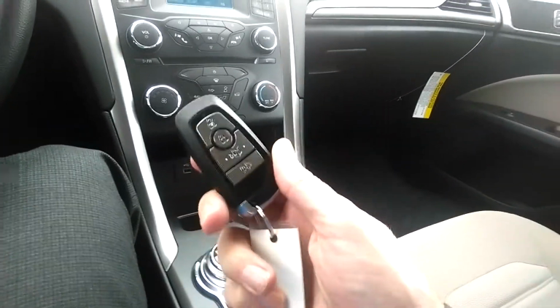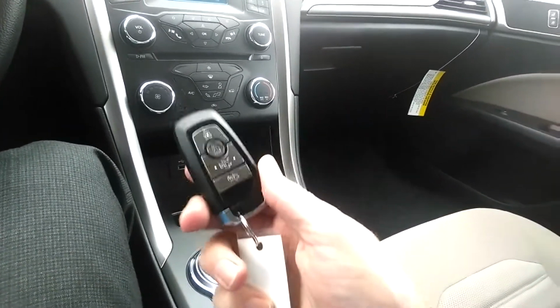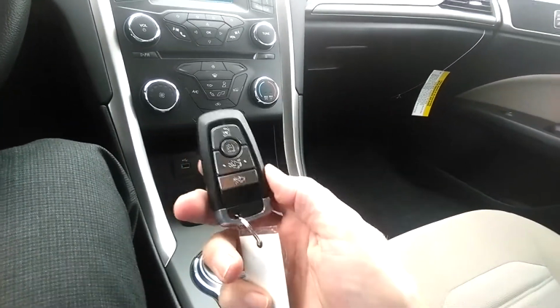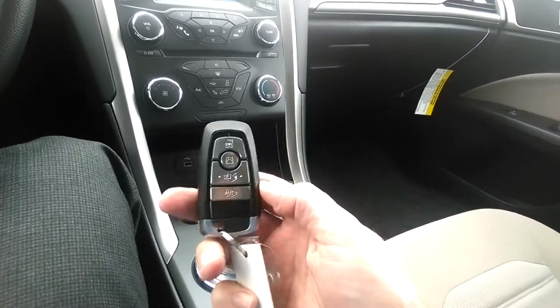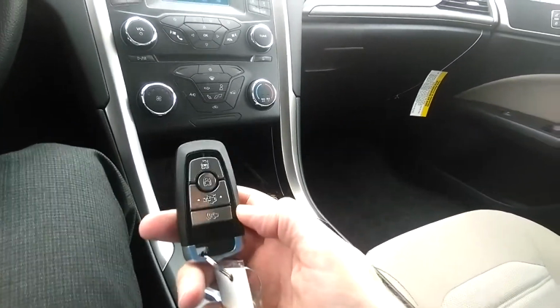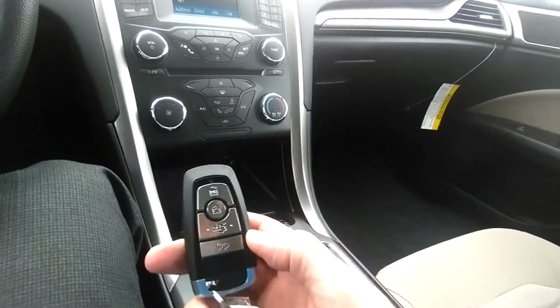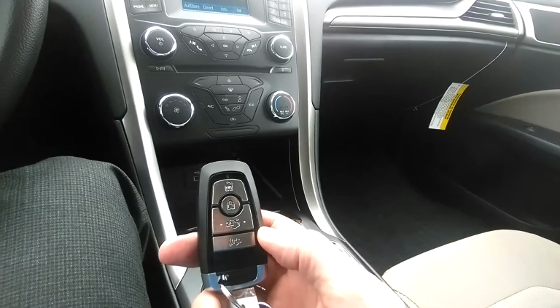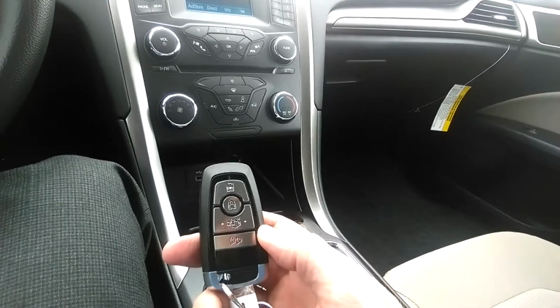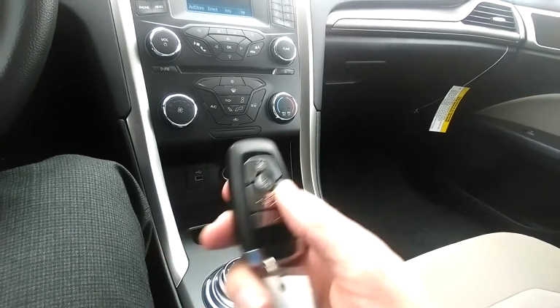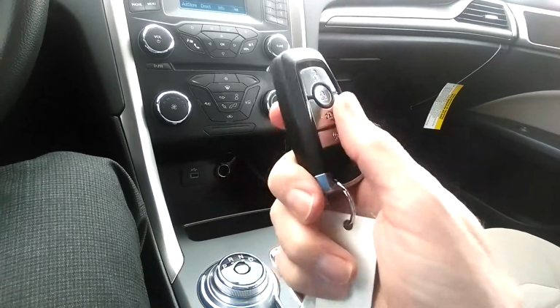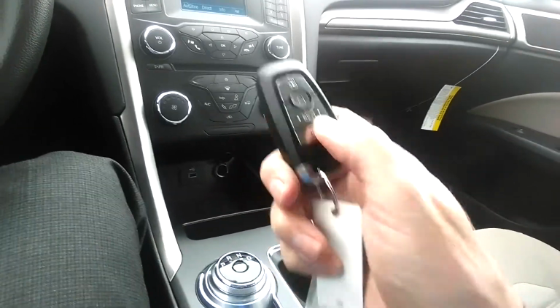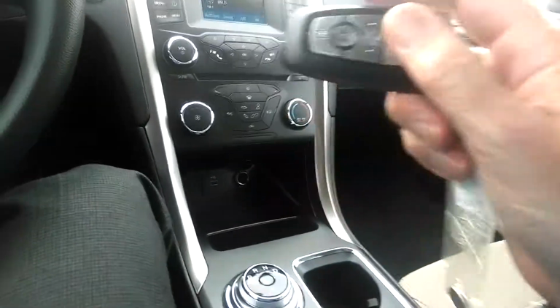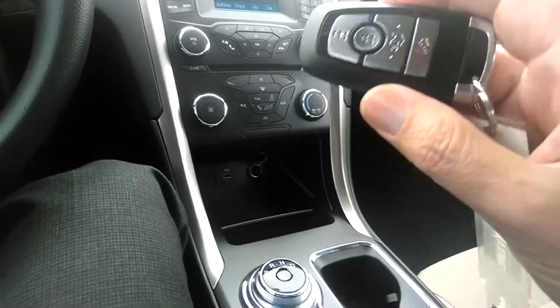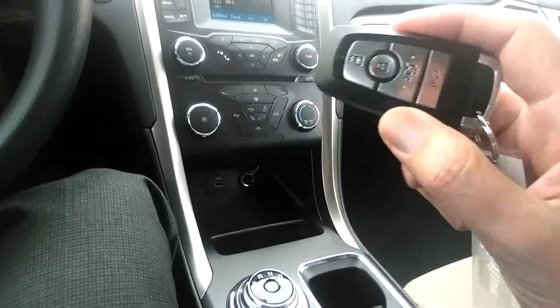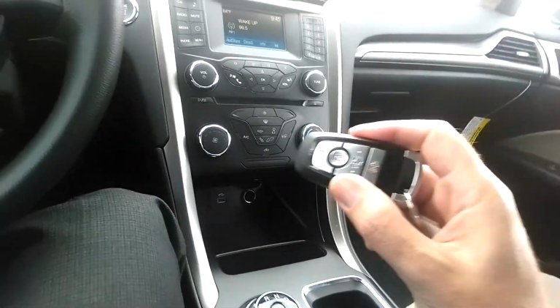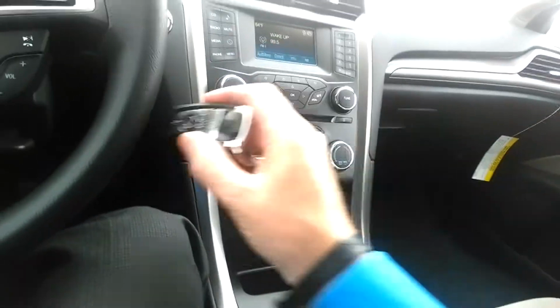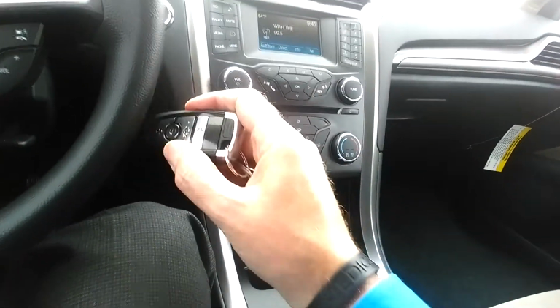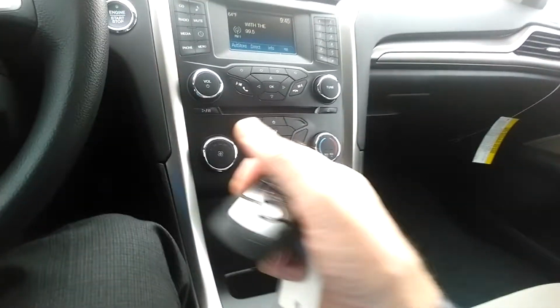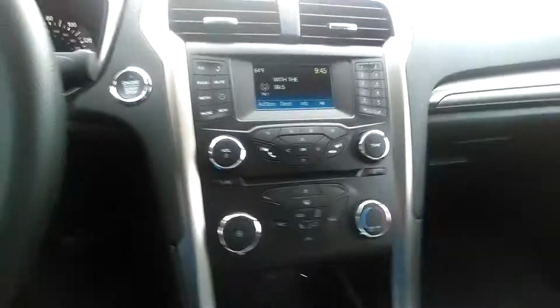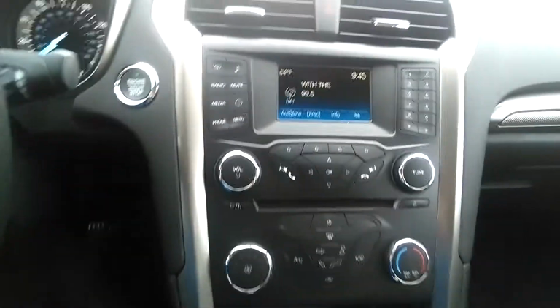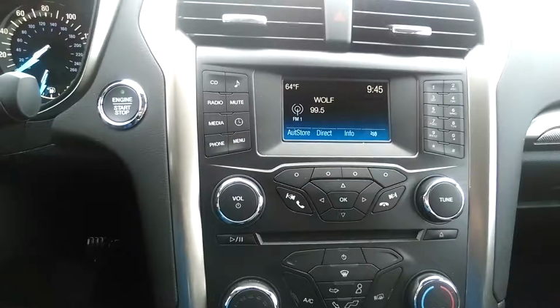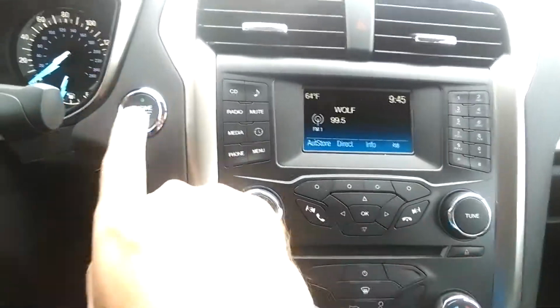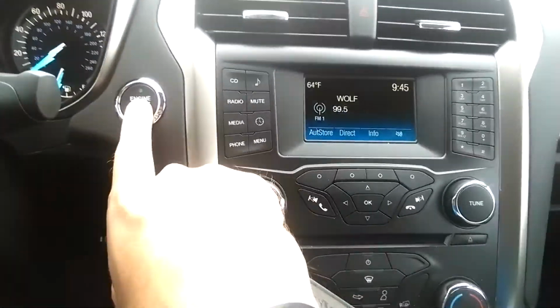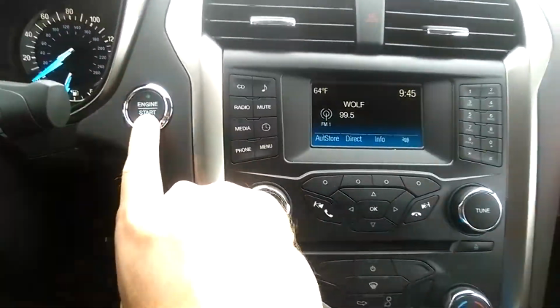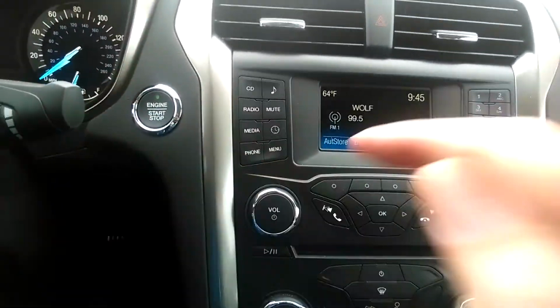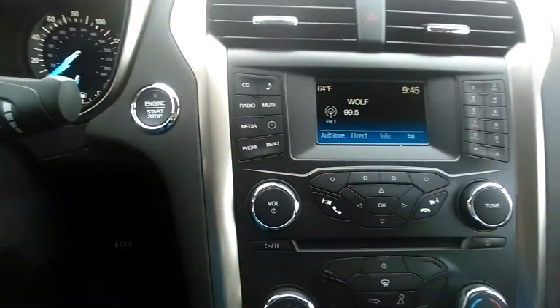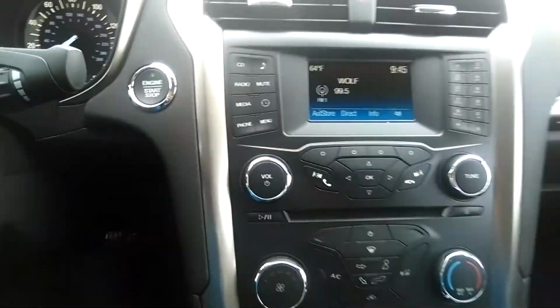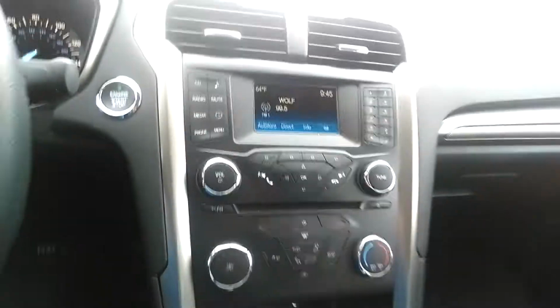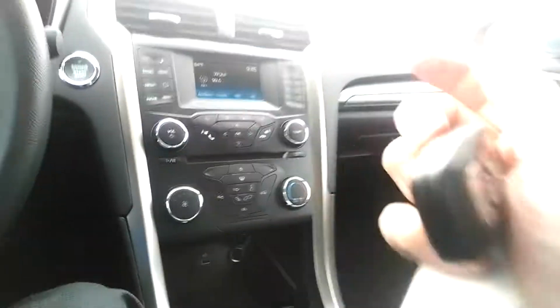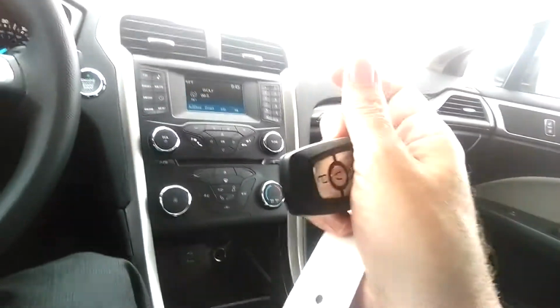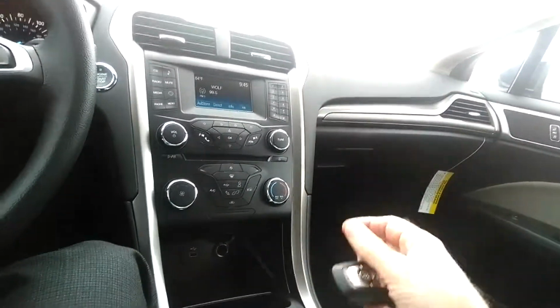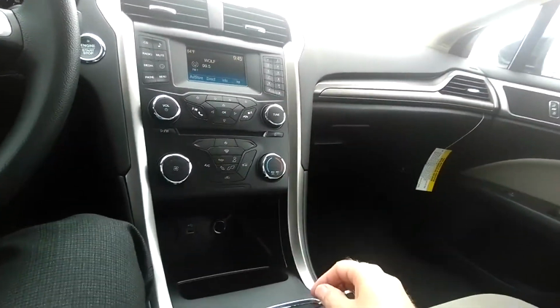This is the intelligent key. This key does not operate as a traditional key per se. If you're familiar with push button start, this is how you turn off and start the engine as long as you have this key in your pocket.